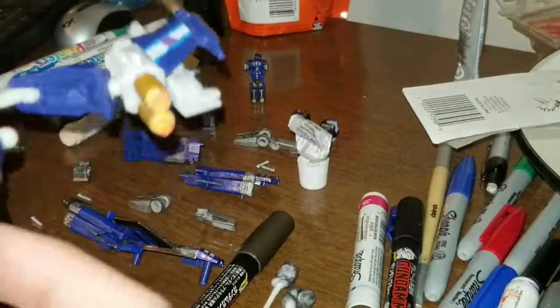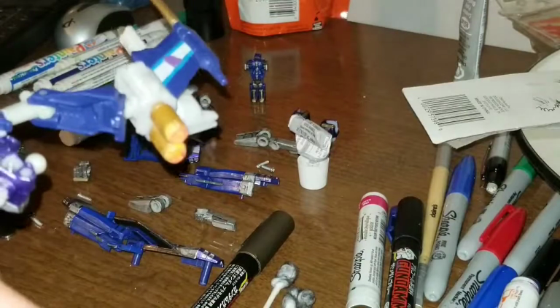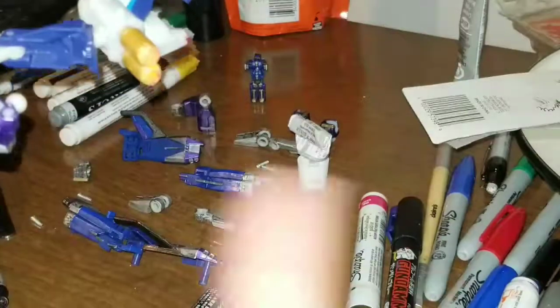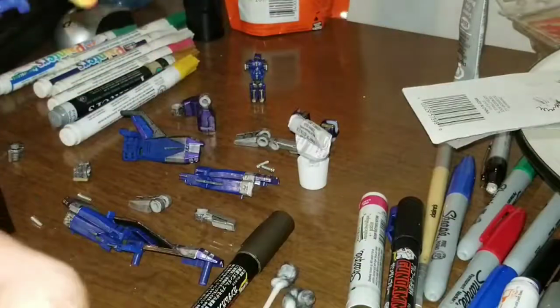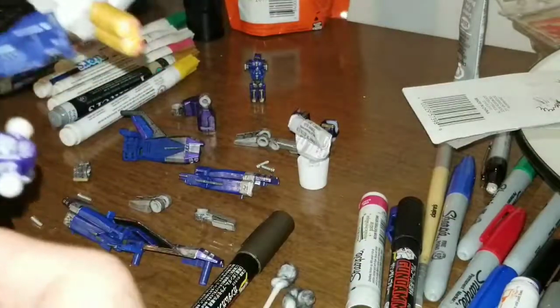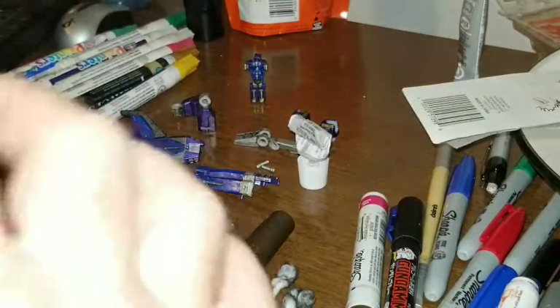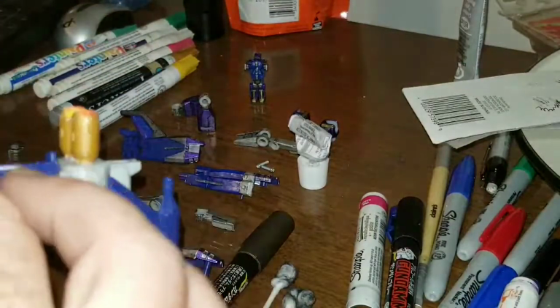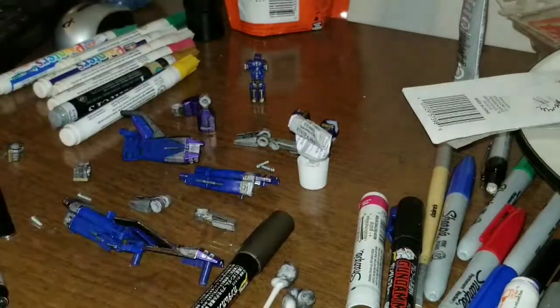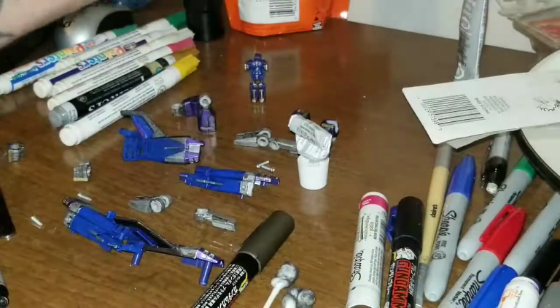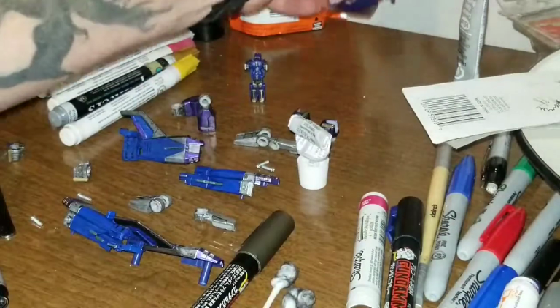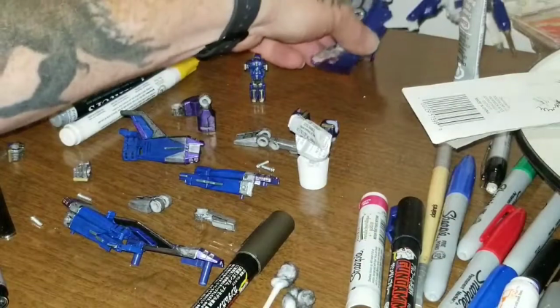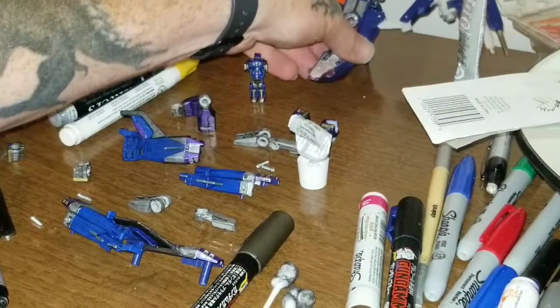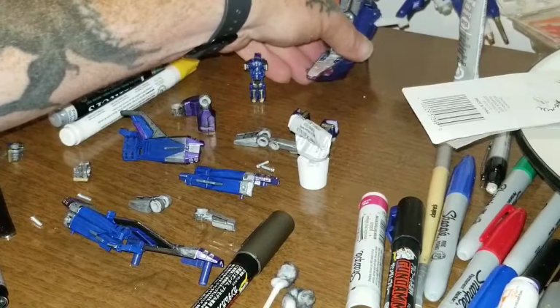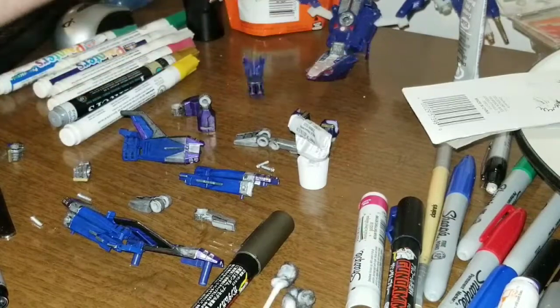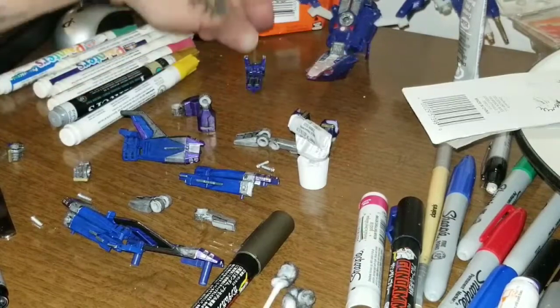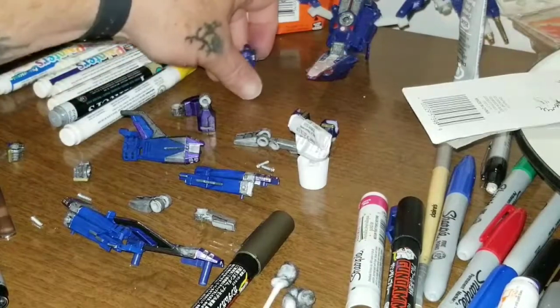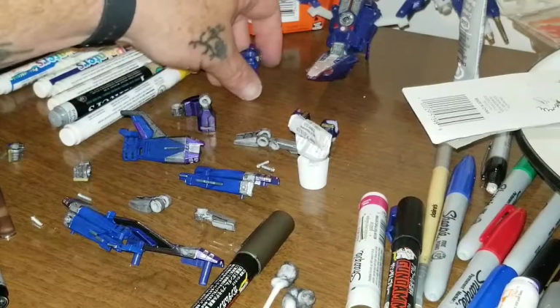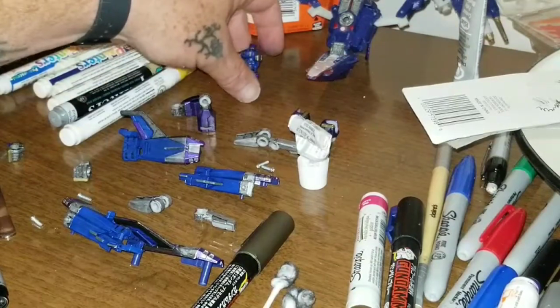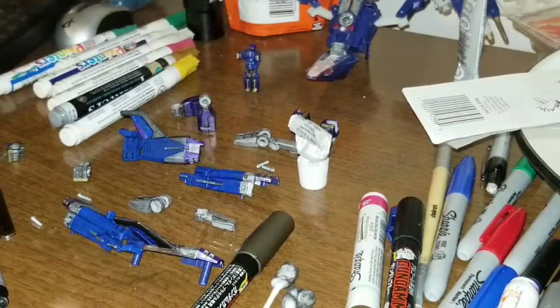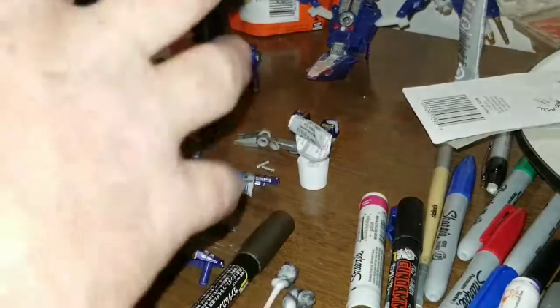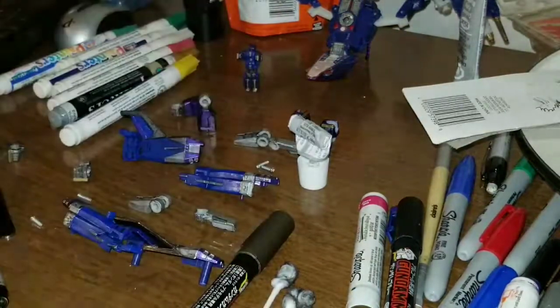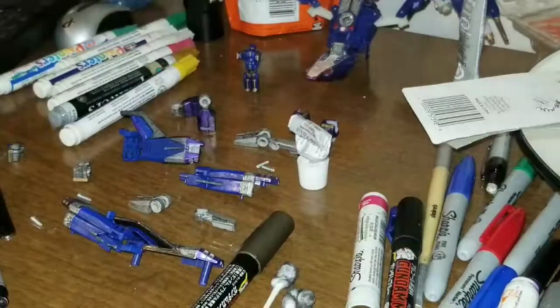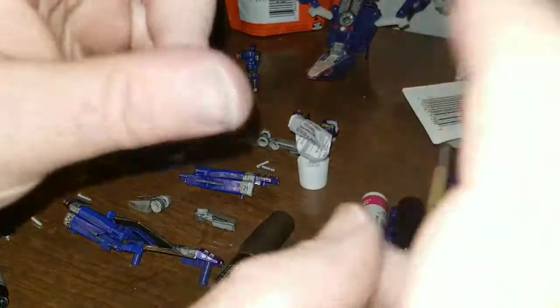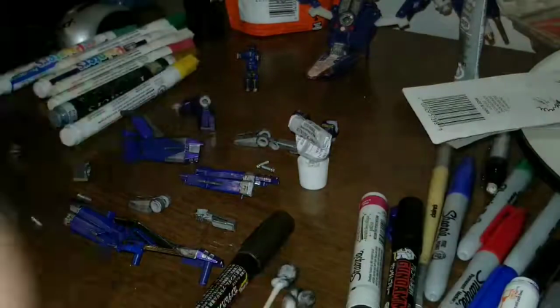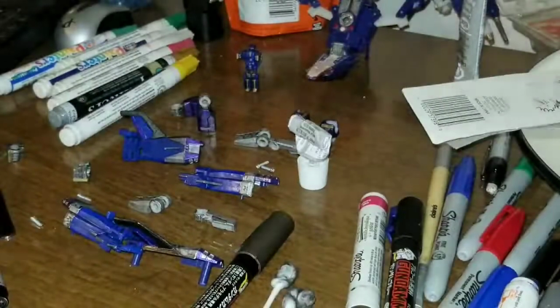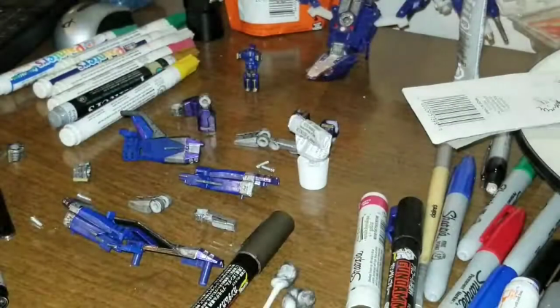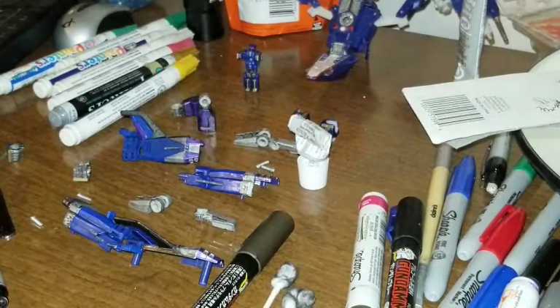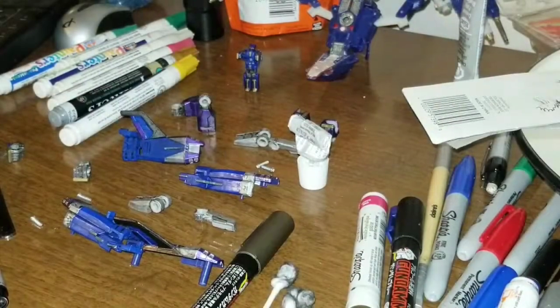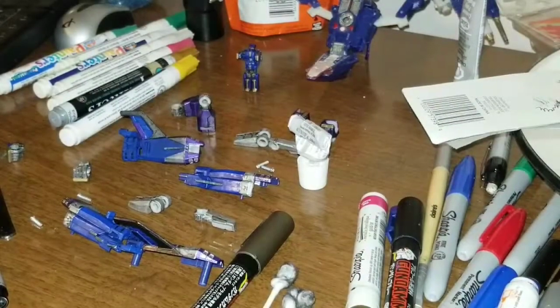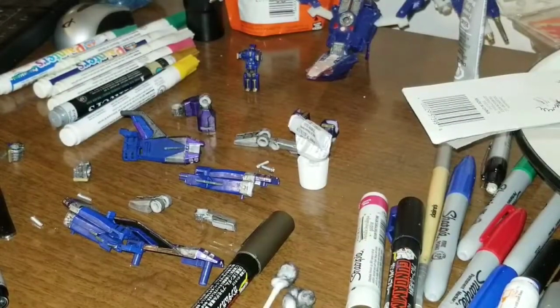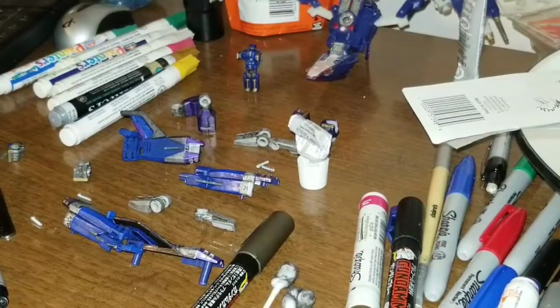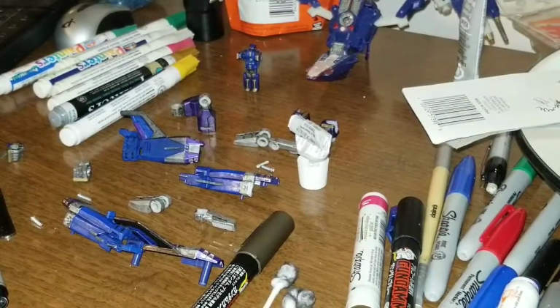I'll show you my configuration for landing and everything because I got rid of the landing gear — the landing lines, dots, whatever you want to call those wheel things they had. But outside of that, that's pretty much it.